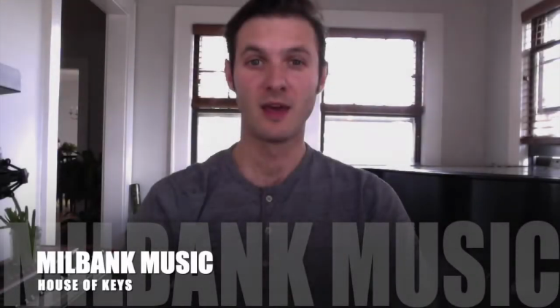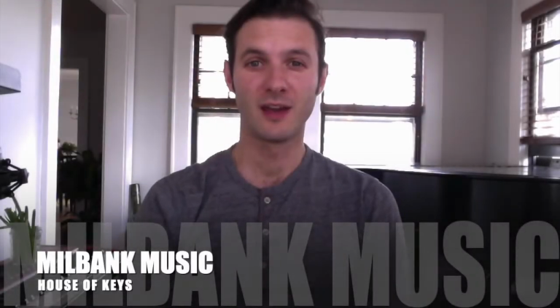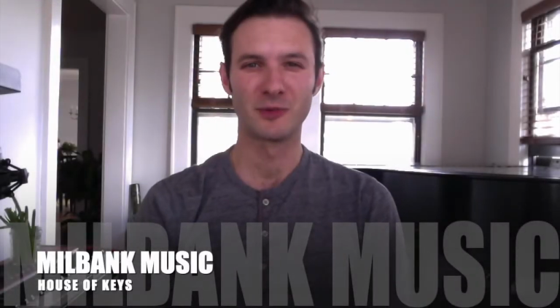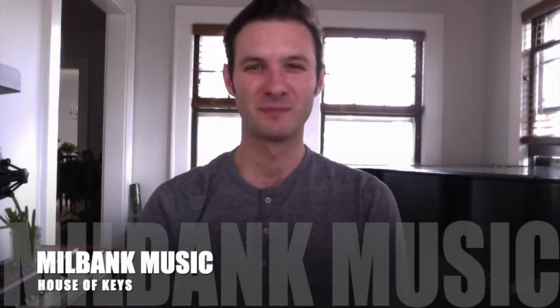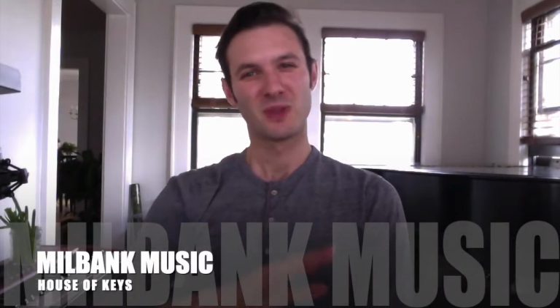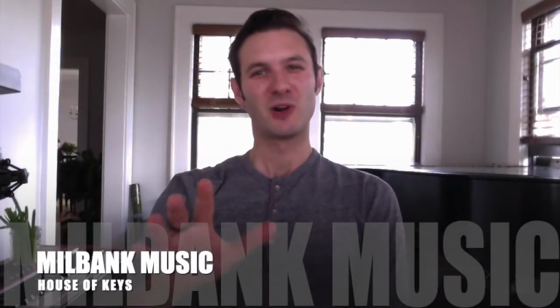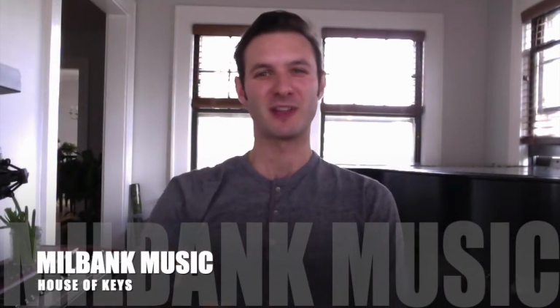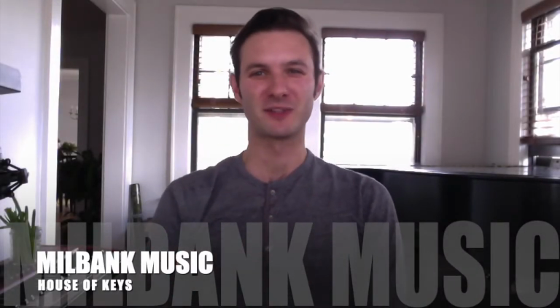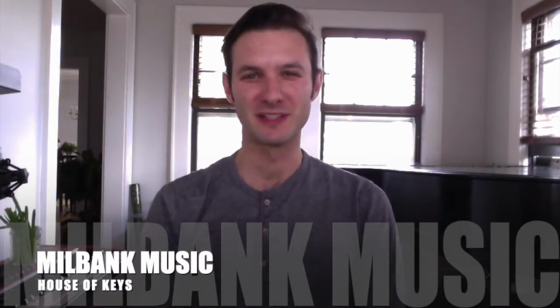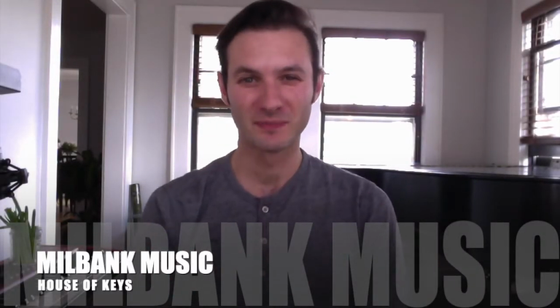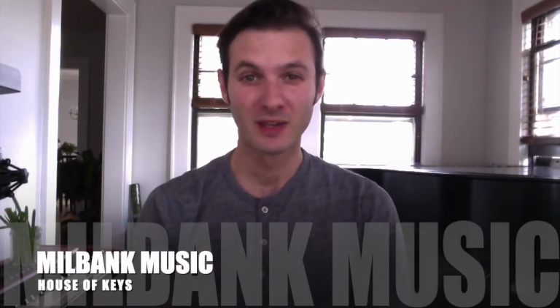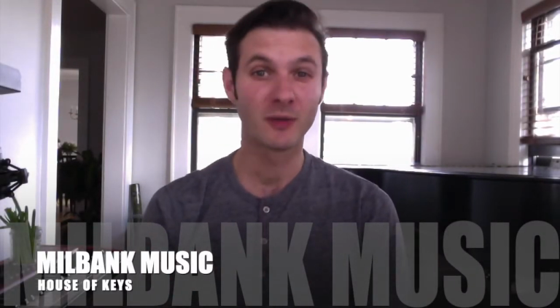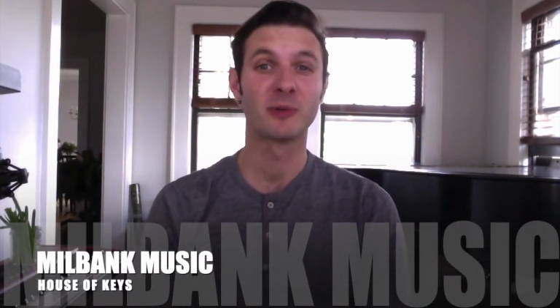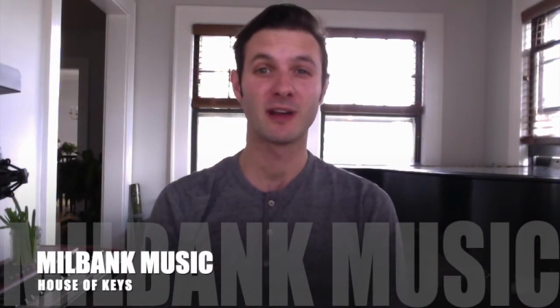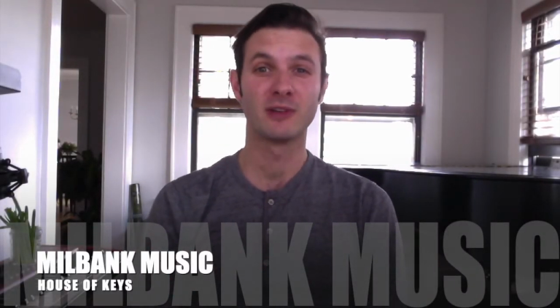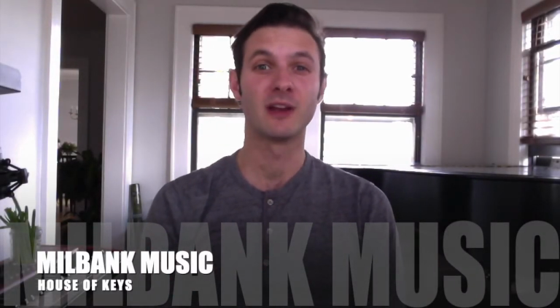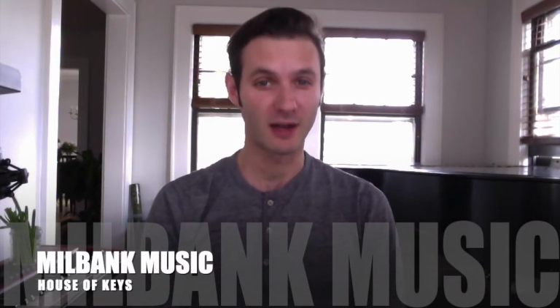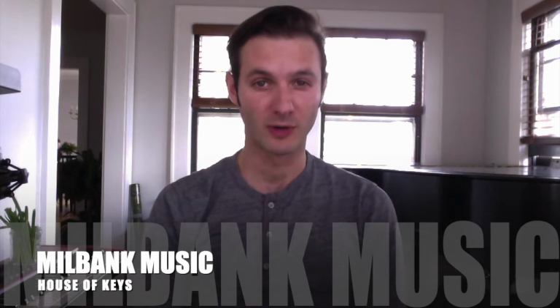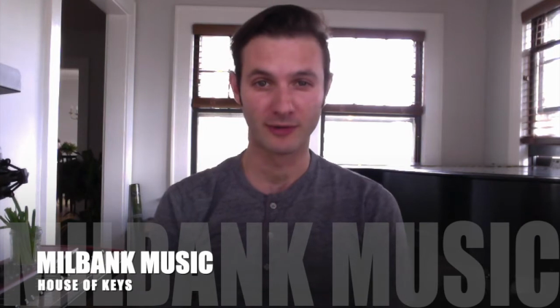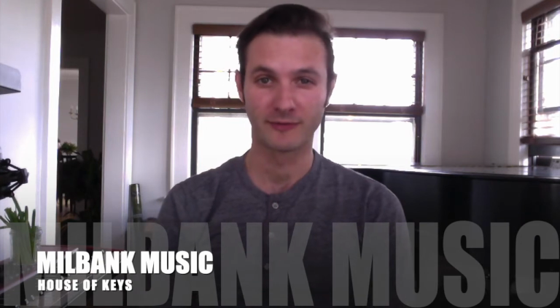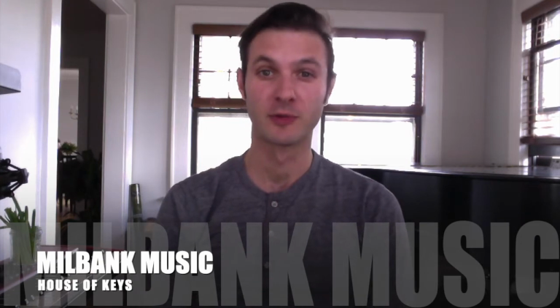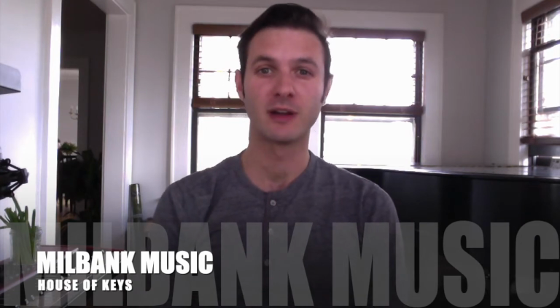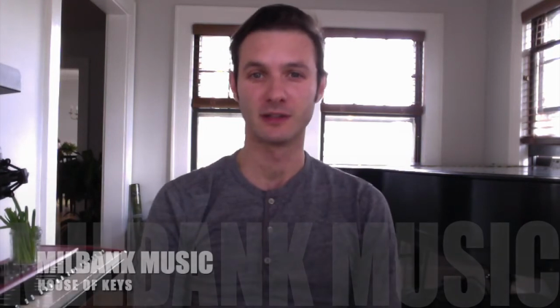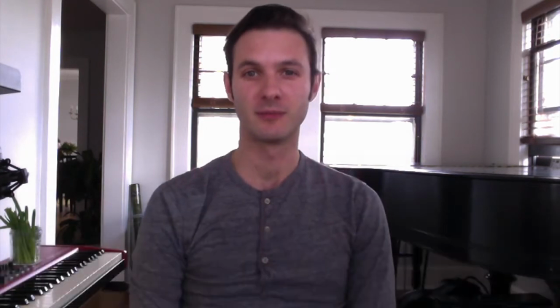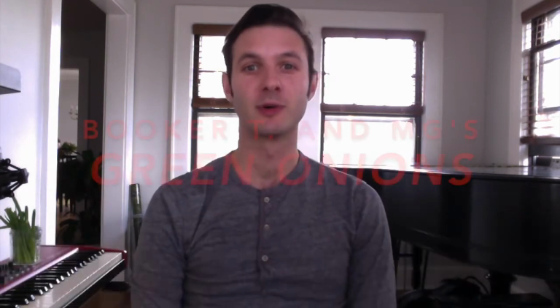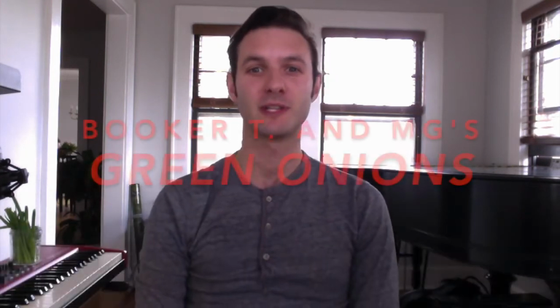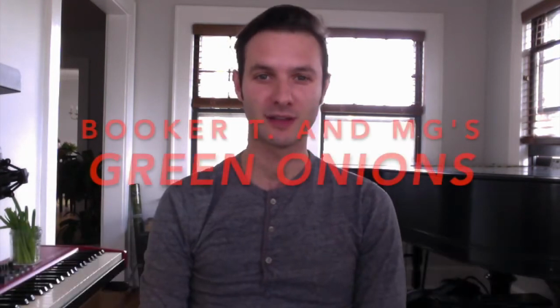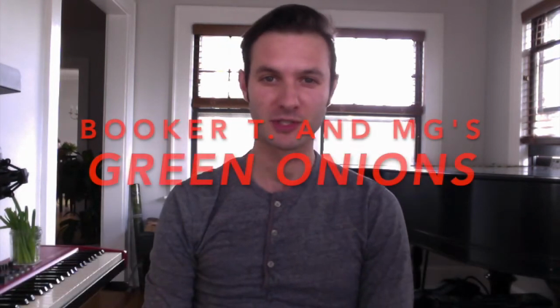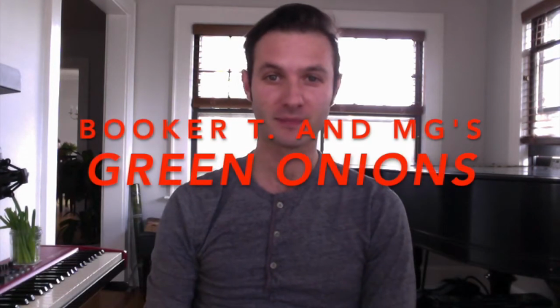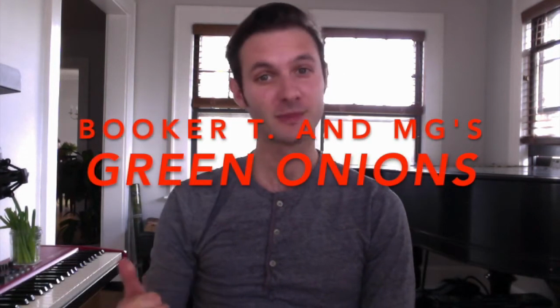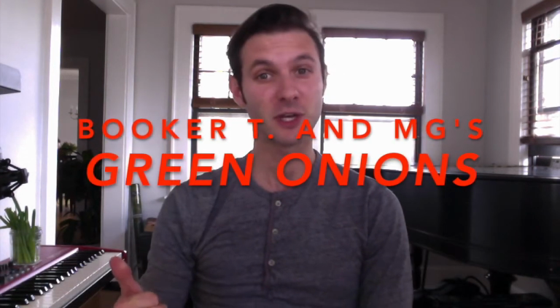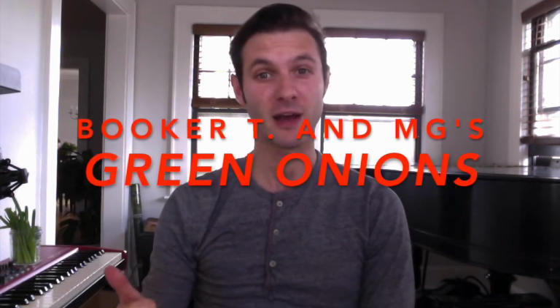Hey everyone, welcome to the House of Keys. Today we're going to break down the iconic organ riff from Green Onions by Booker T and the MGs. Let's go check it out.